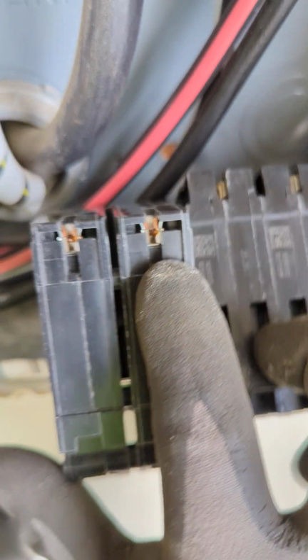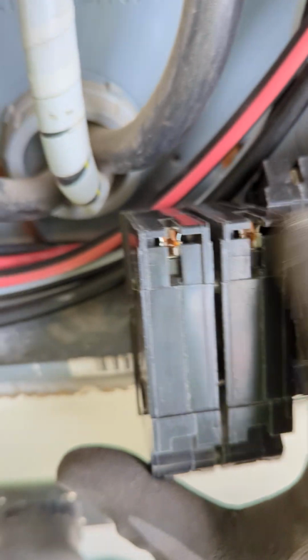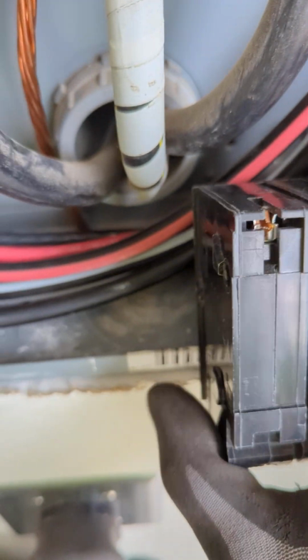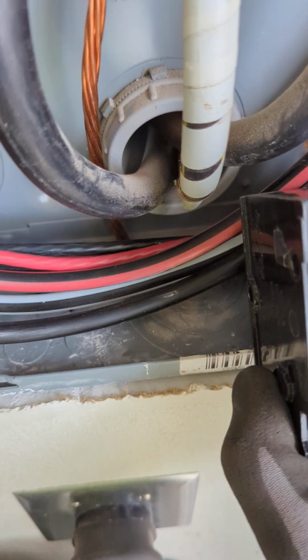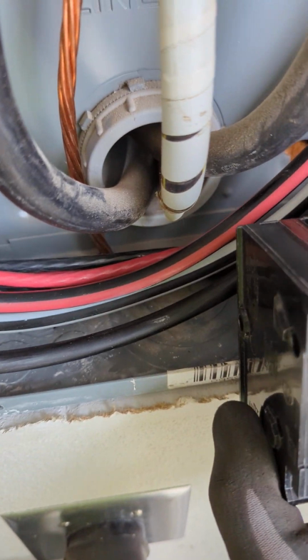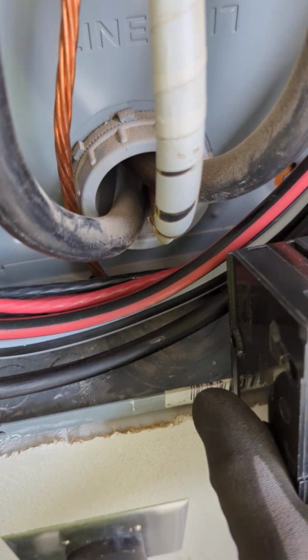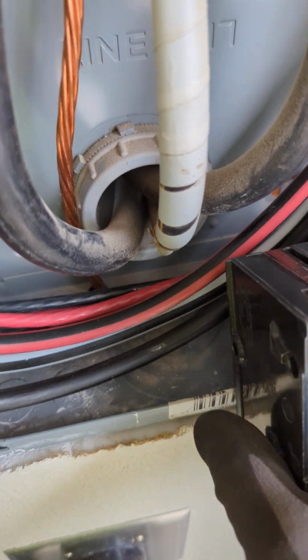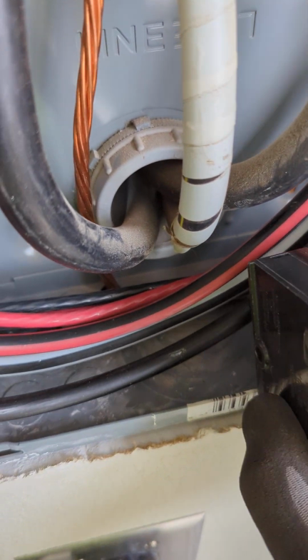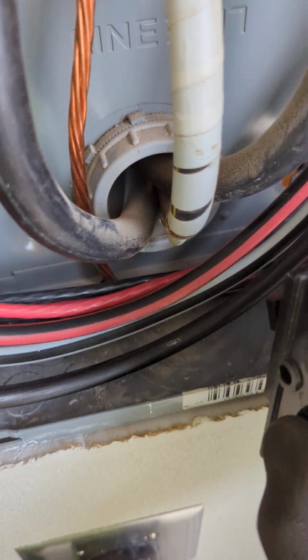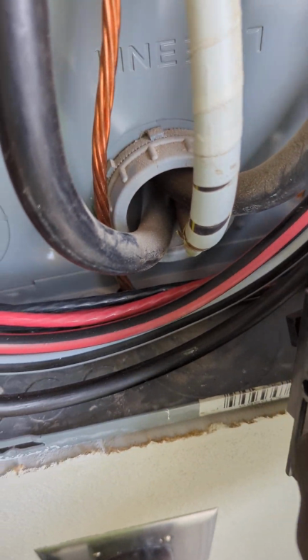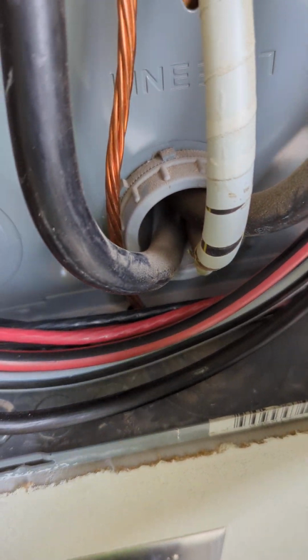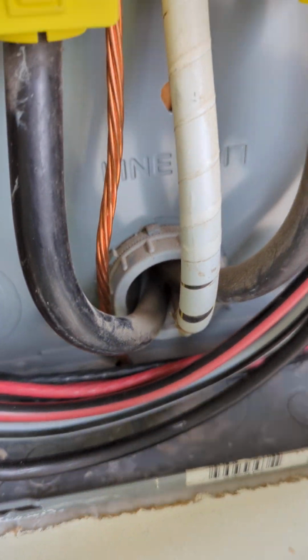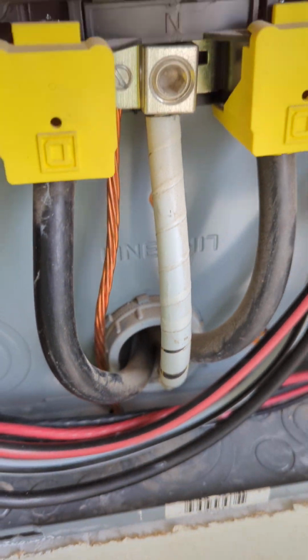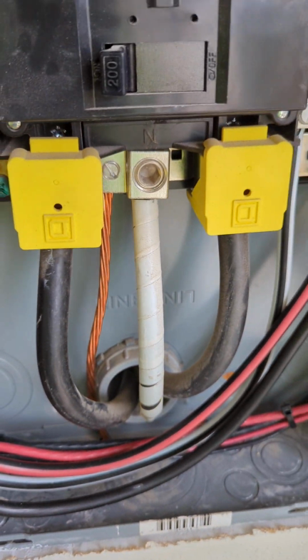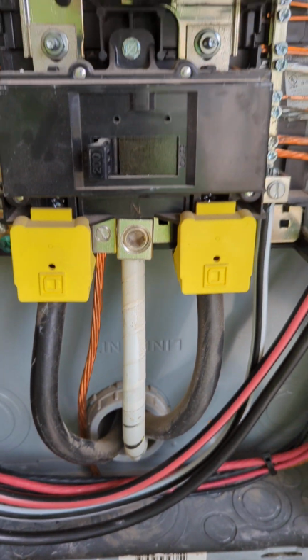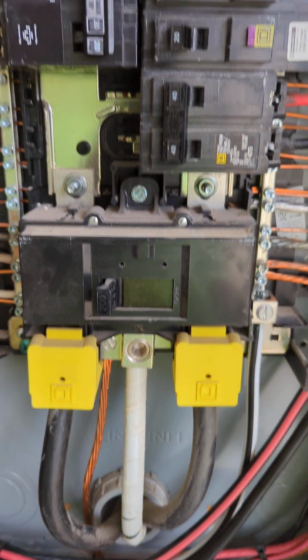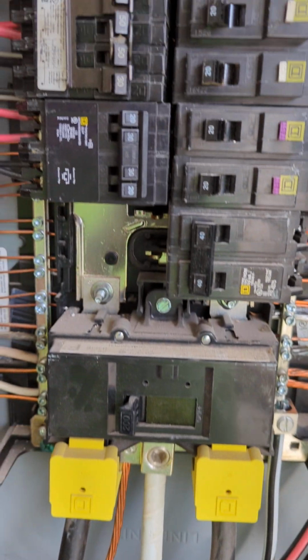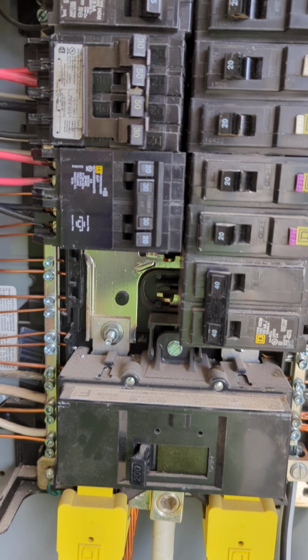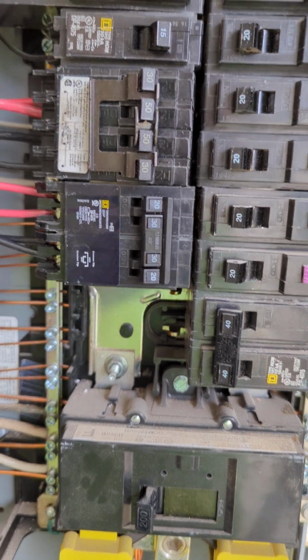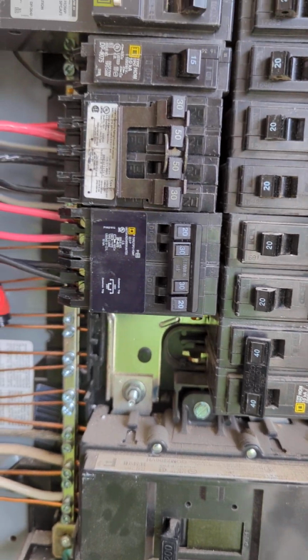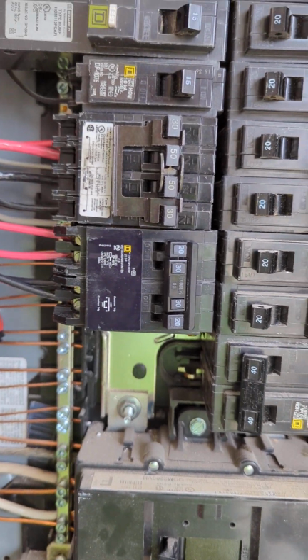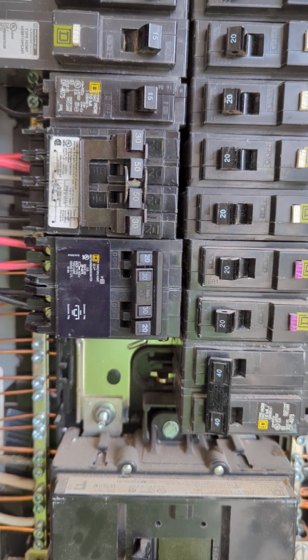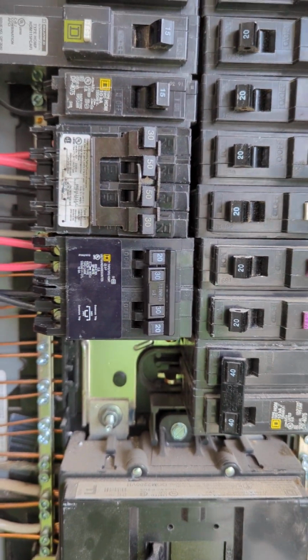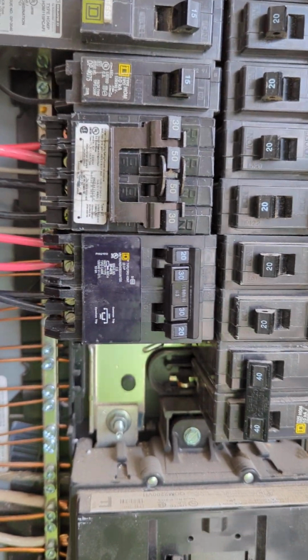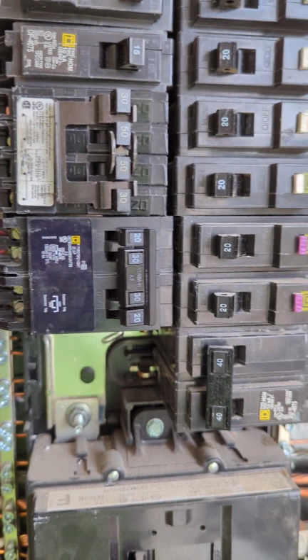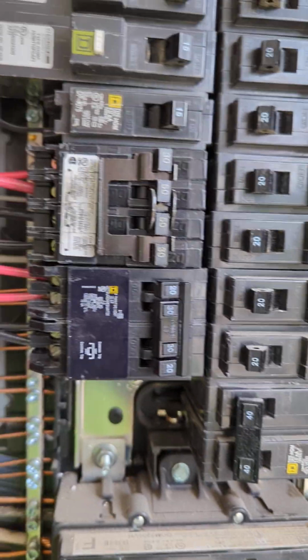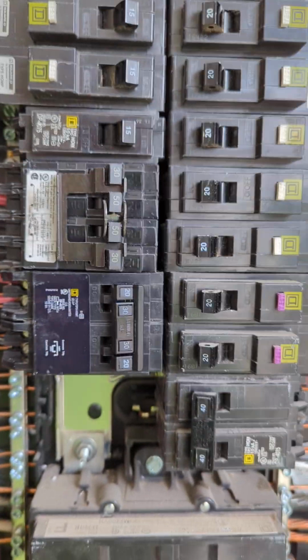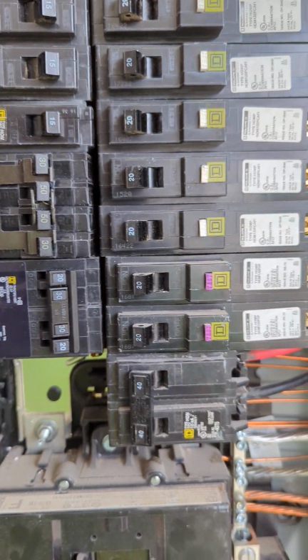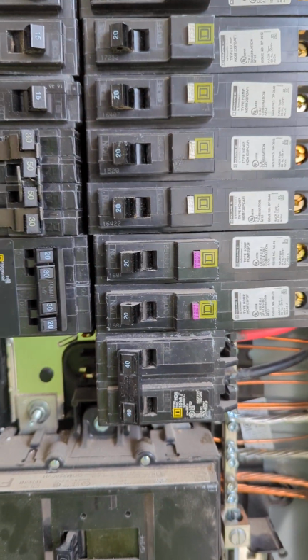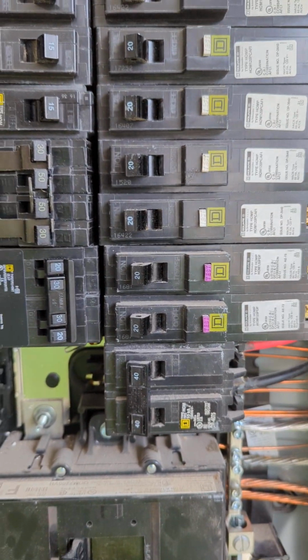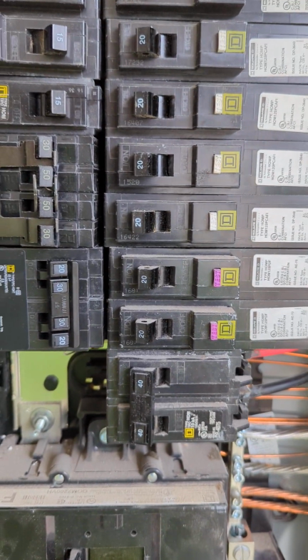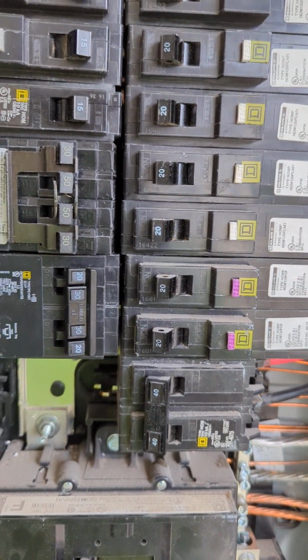See, so people say, if it fits, it's good to go. That's not always the case. Are these operational and are they working? Absolutely, they're working just fine for right now.